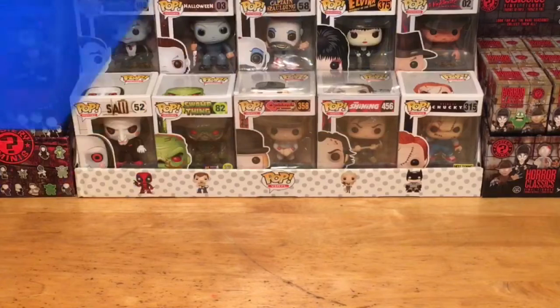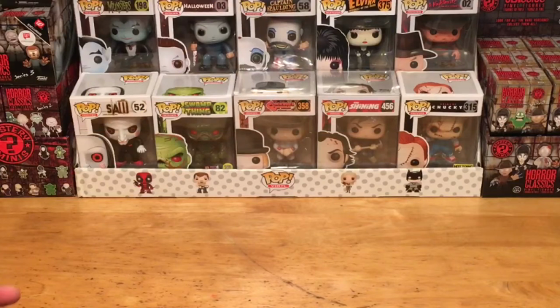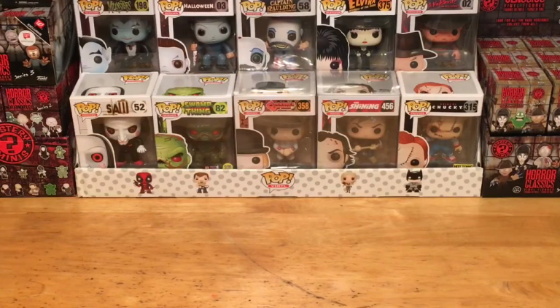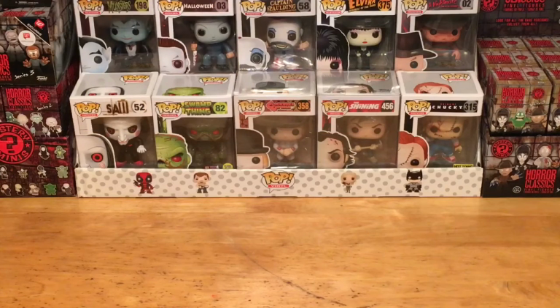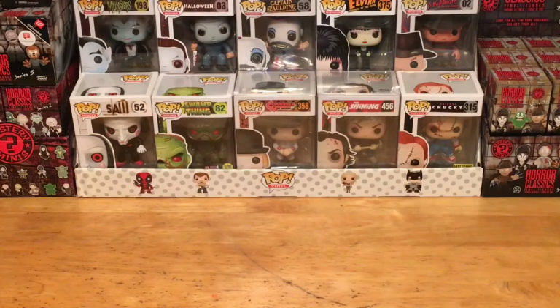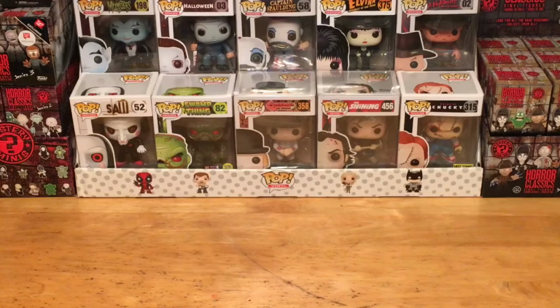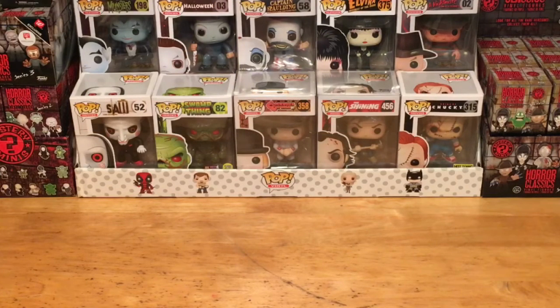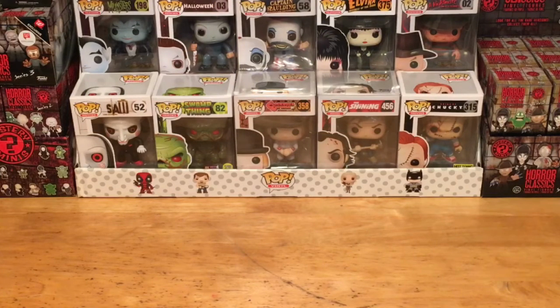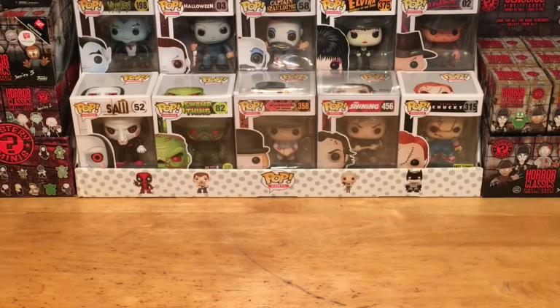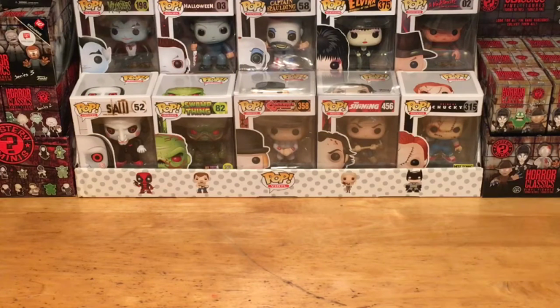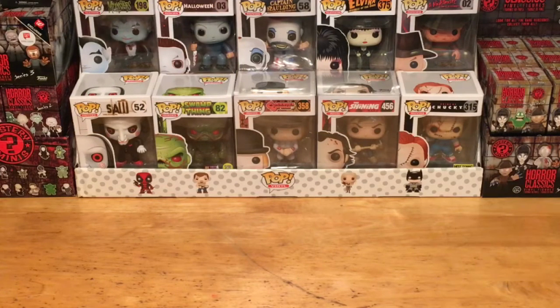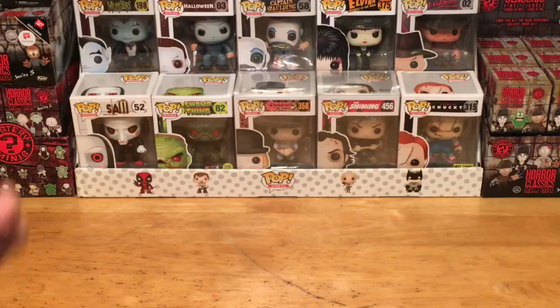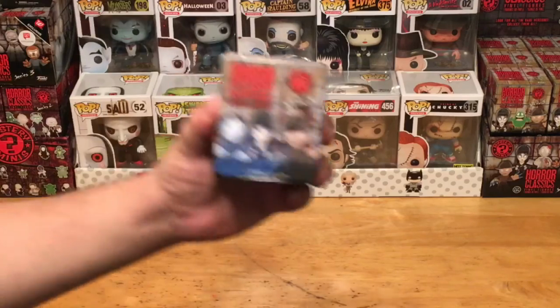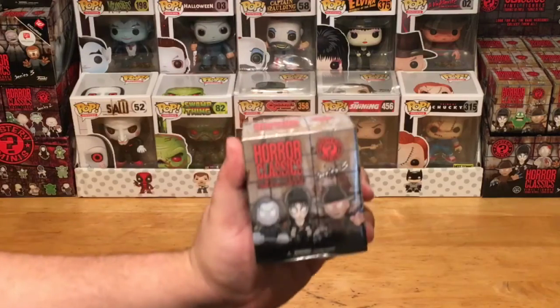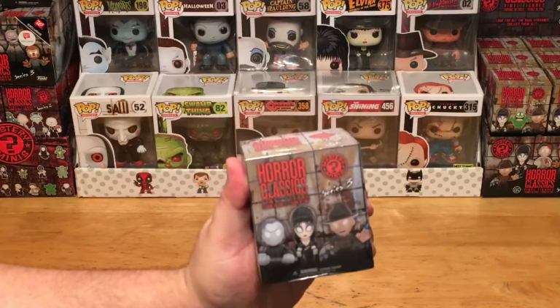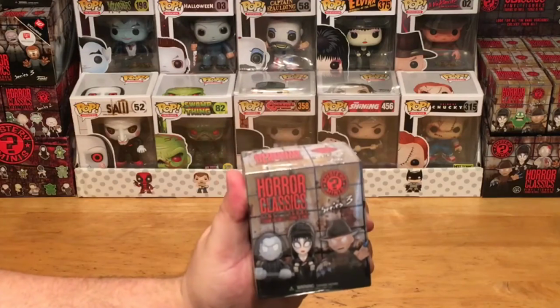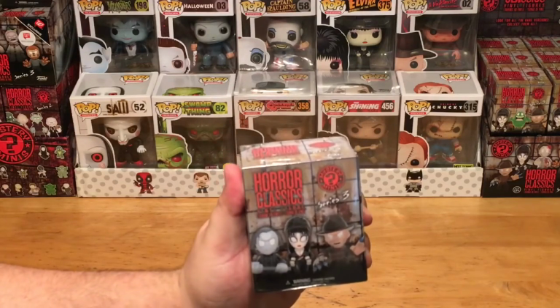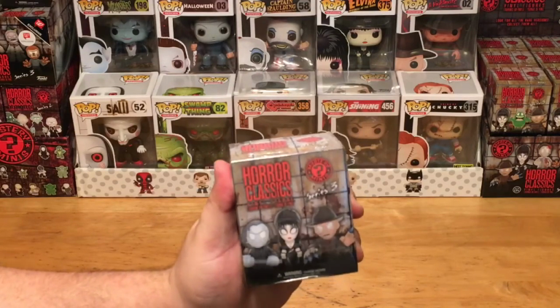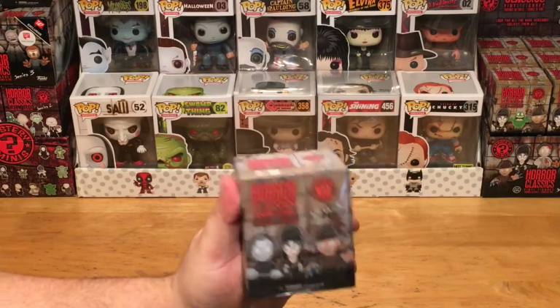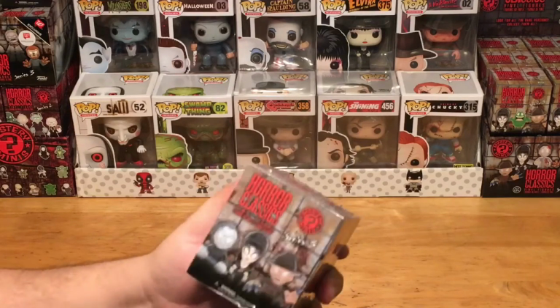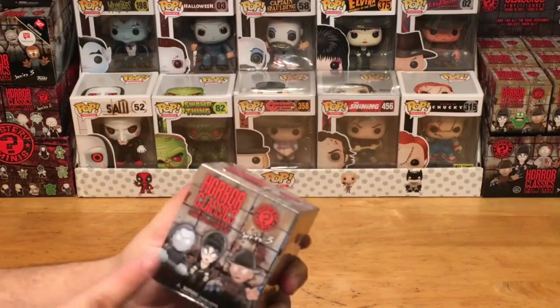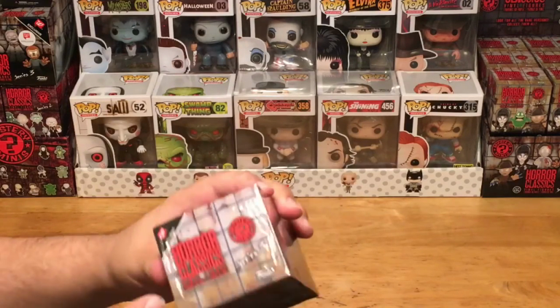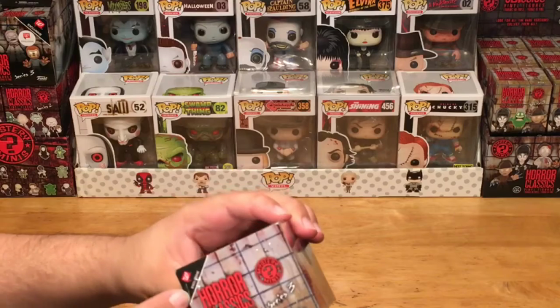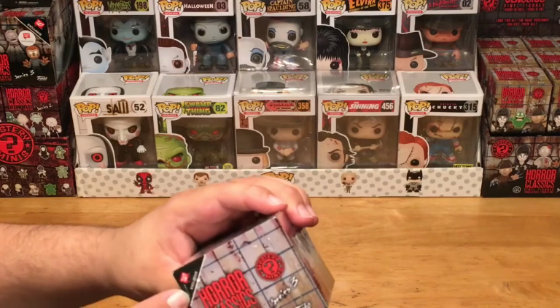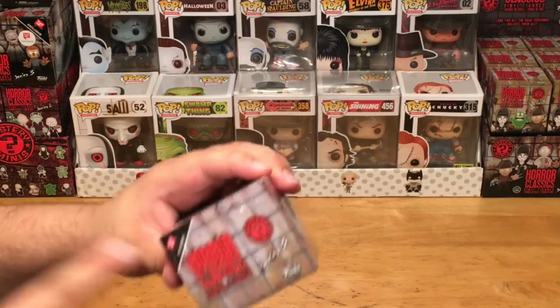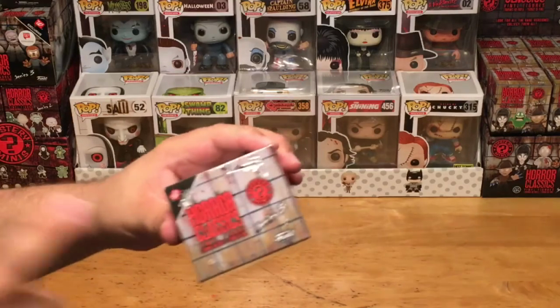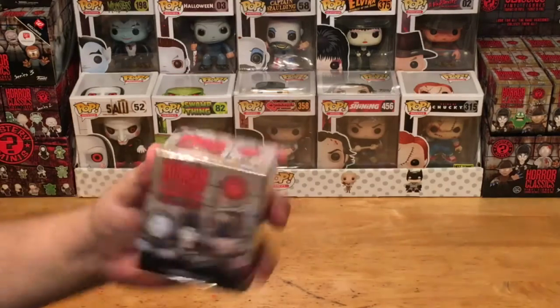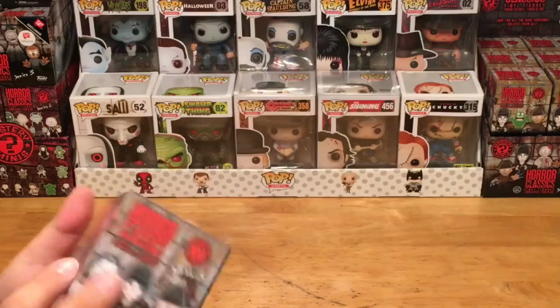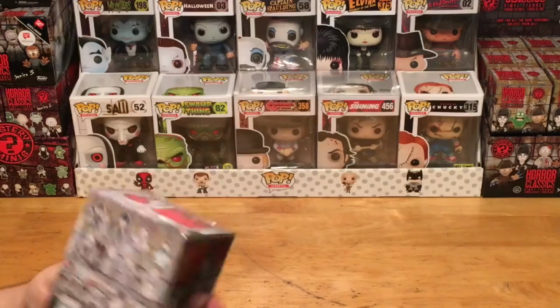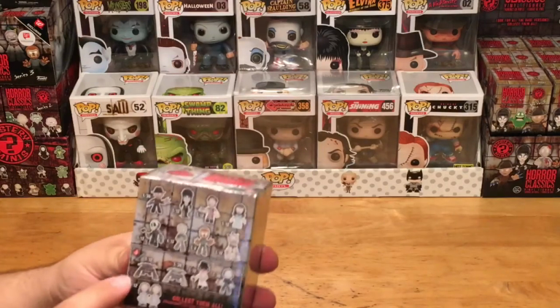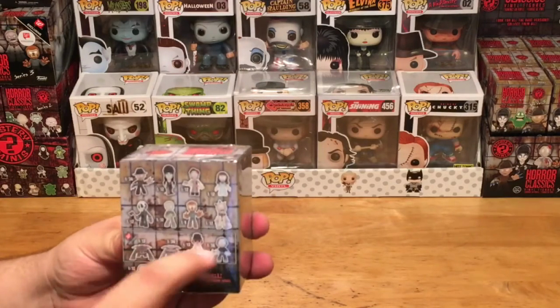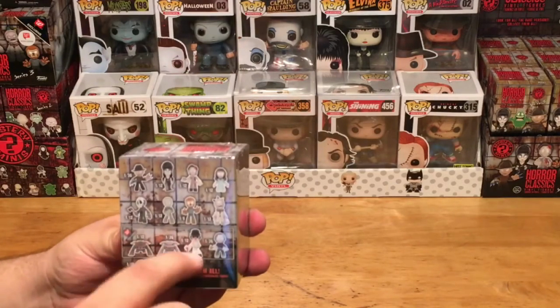Hey, what's up everybody! This is the Pop Culture Junkie back here again for Mystery Mini Monday. Today we're going to be unboxing a Funko Mystery Mini Horror Classic Series Three — a Walgreens exclusive. That's right, these are from Walgreens only. You can only get these at Walgreens, and they have exclusive figures only available in their lineup.